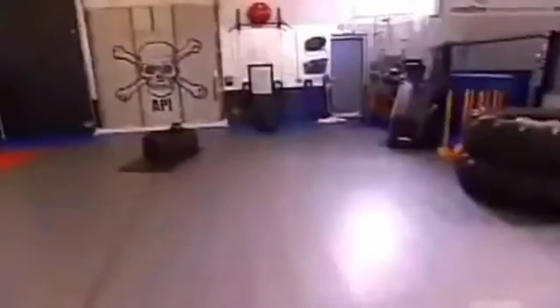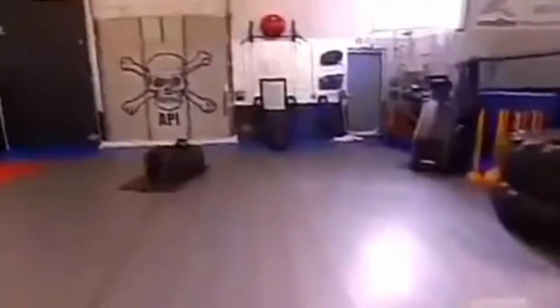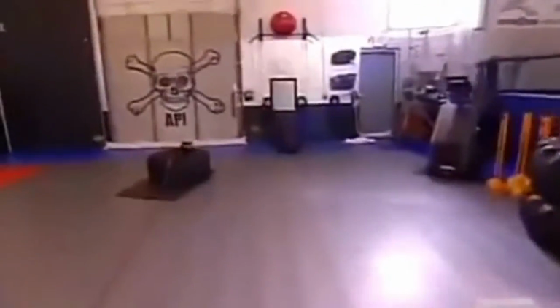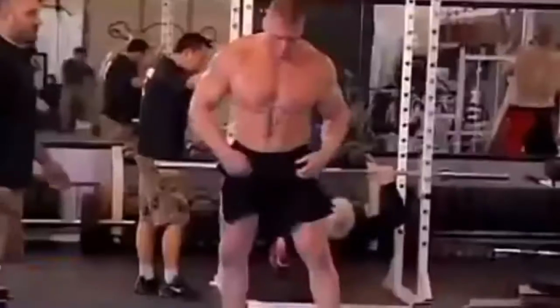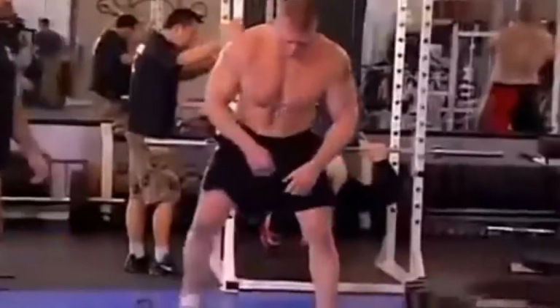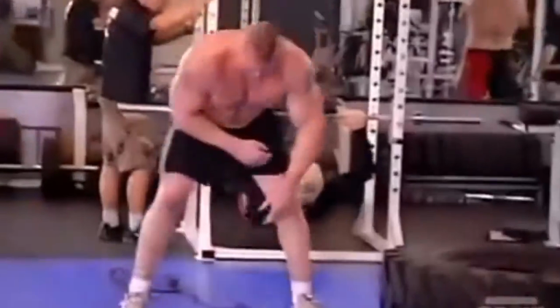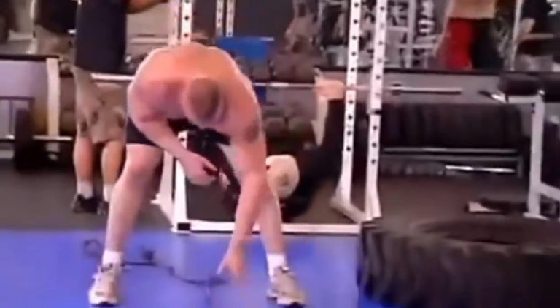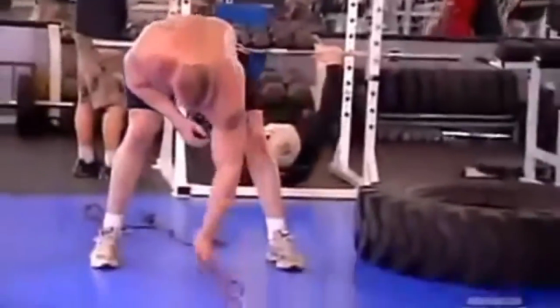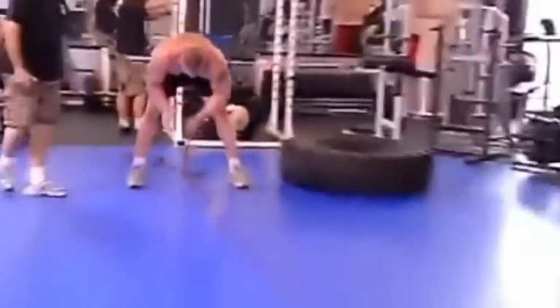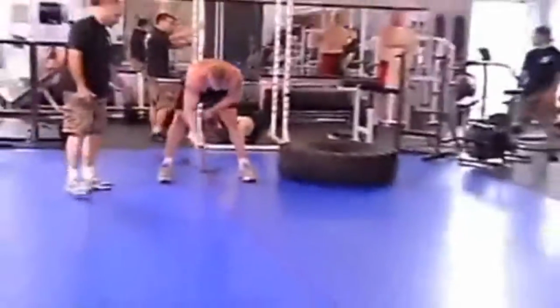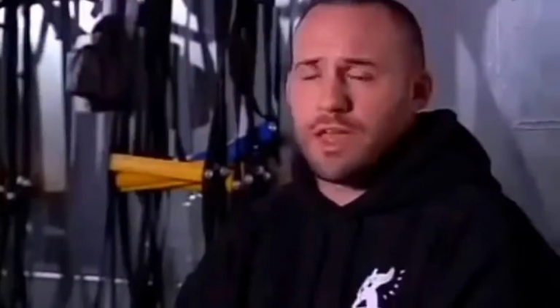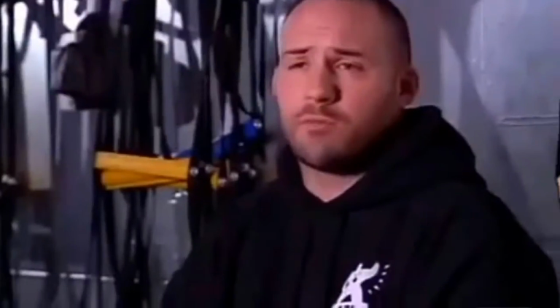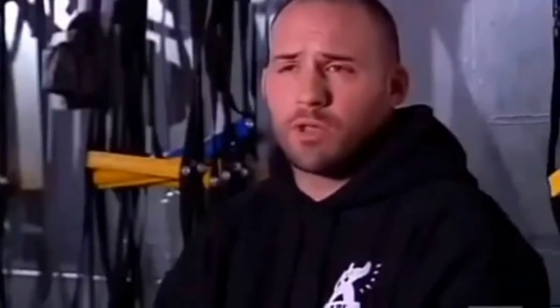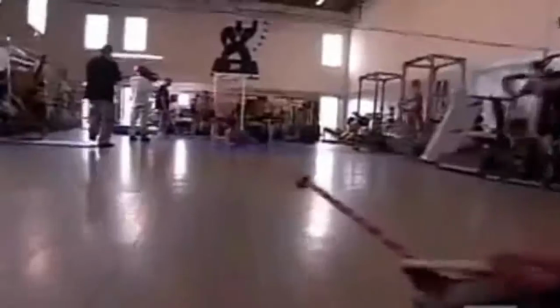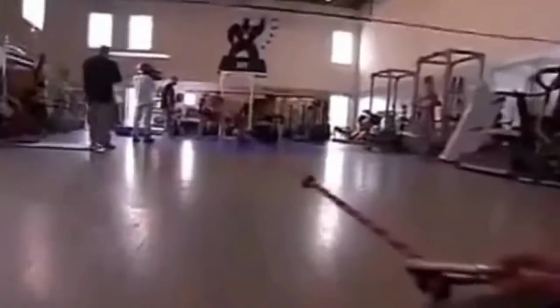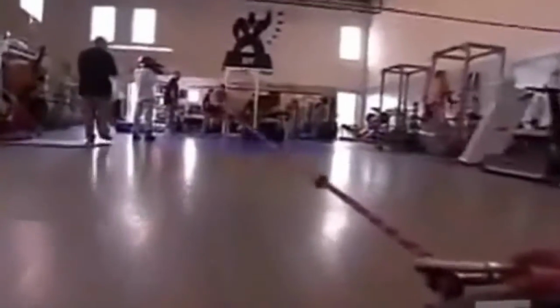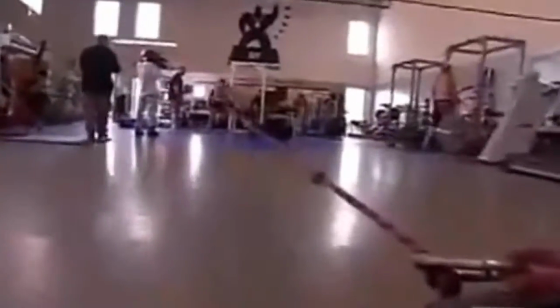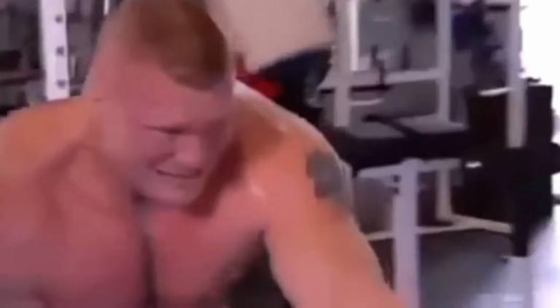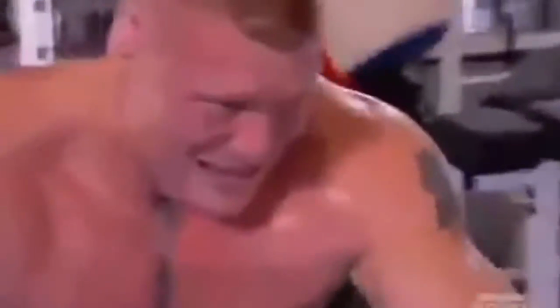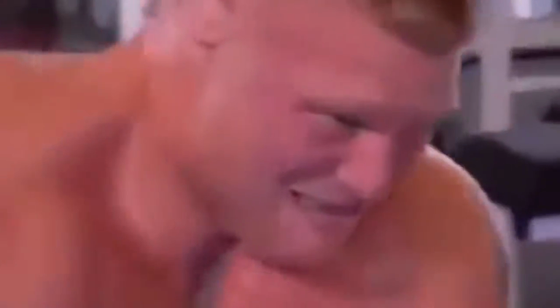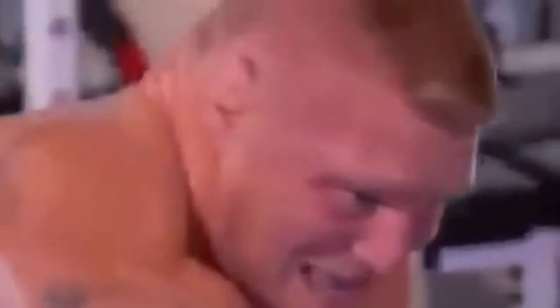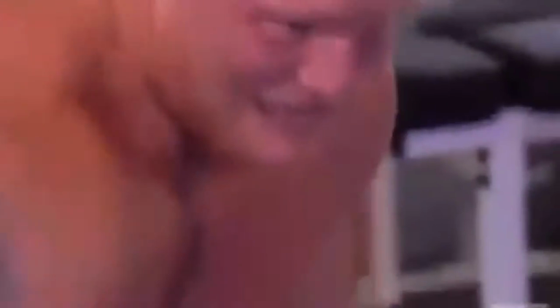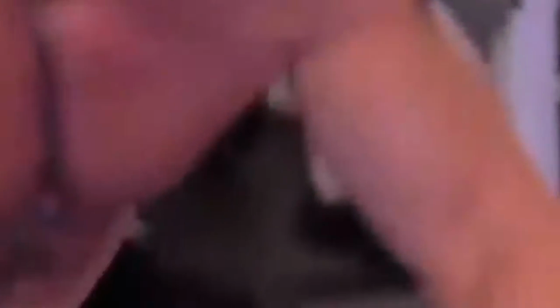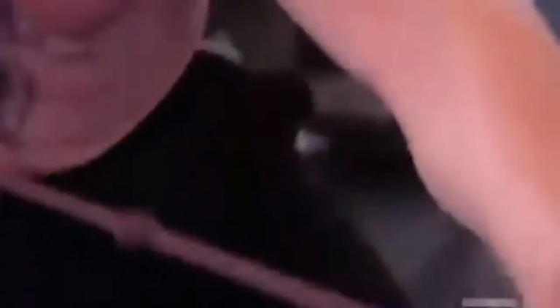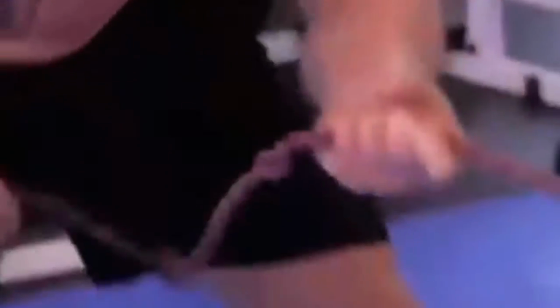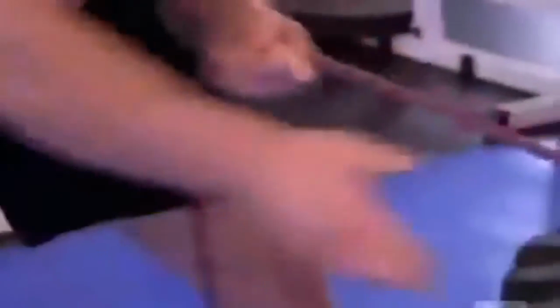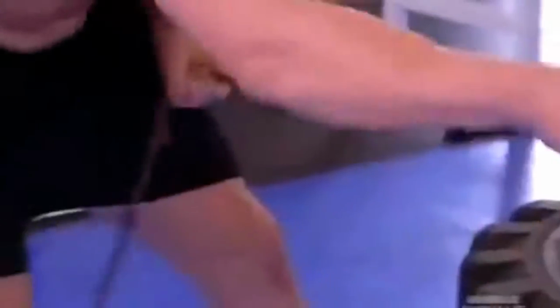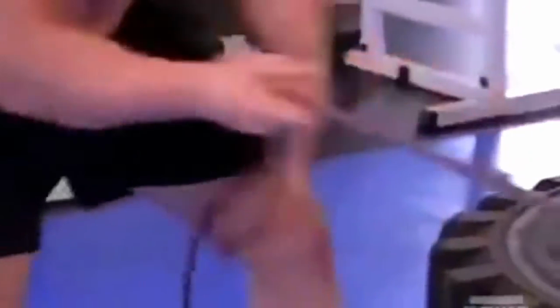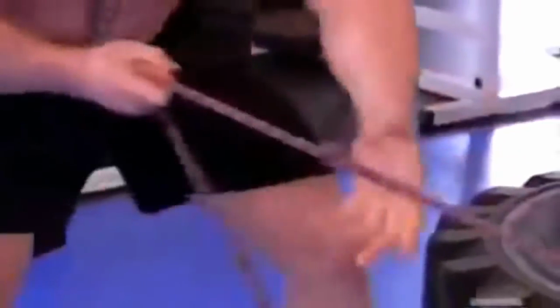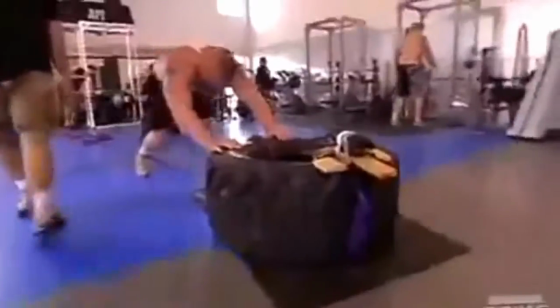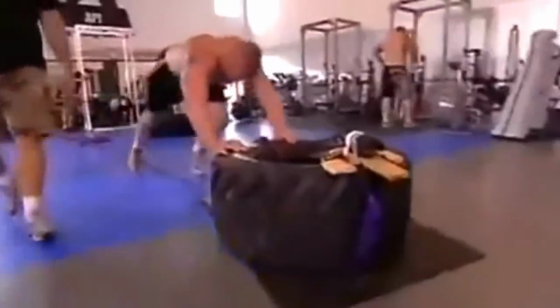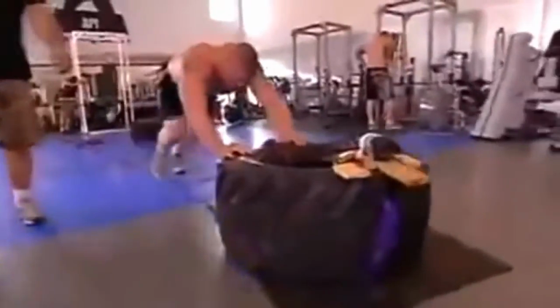Third station, he's back to the tire doing more pushes, and he's pulling it towards him. Keep that stance wide.